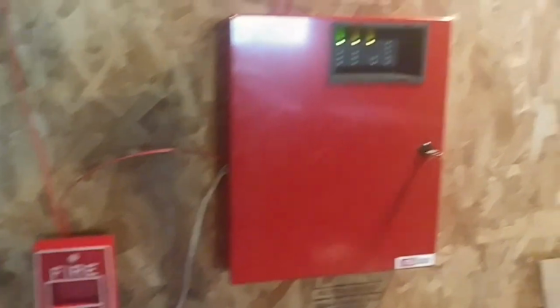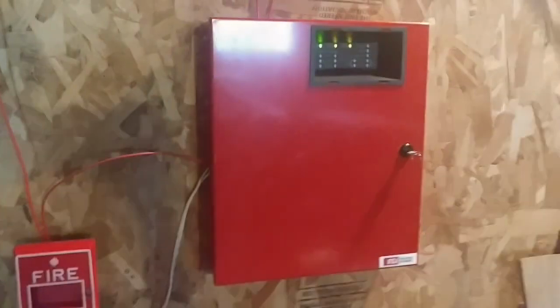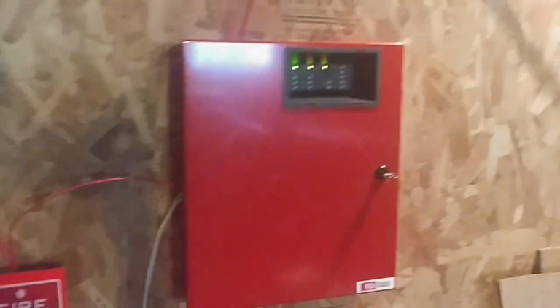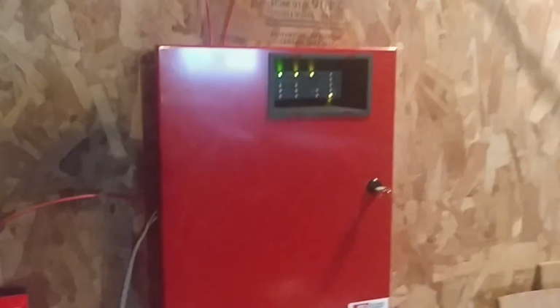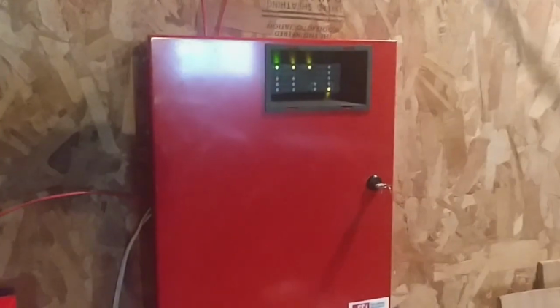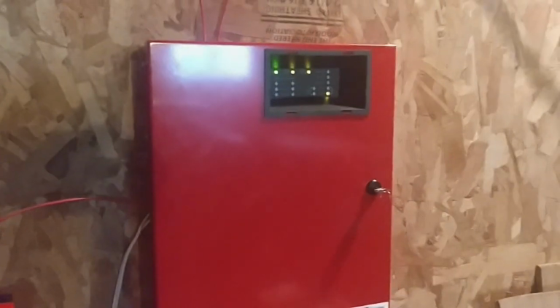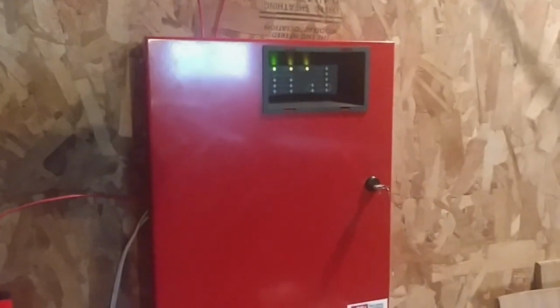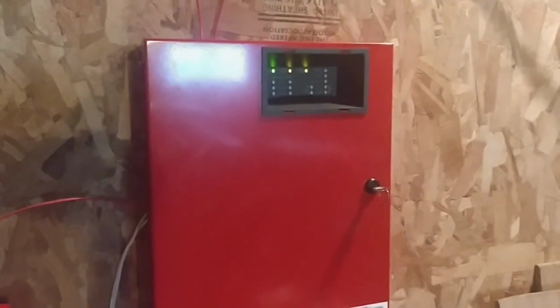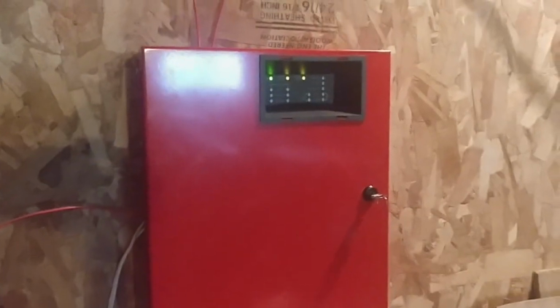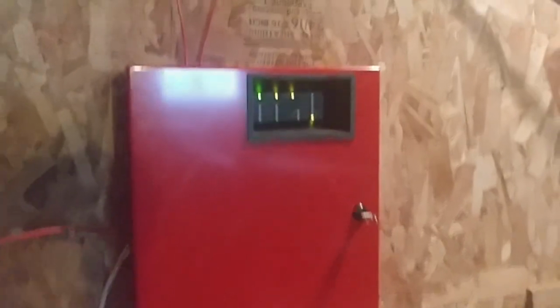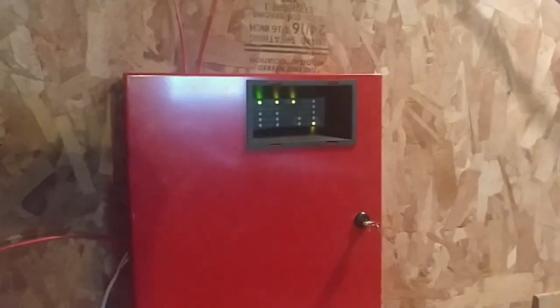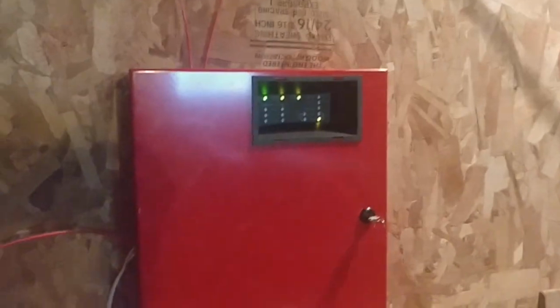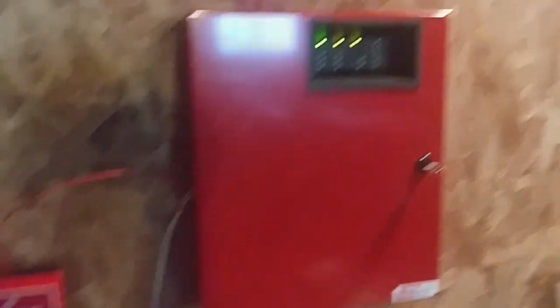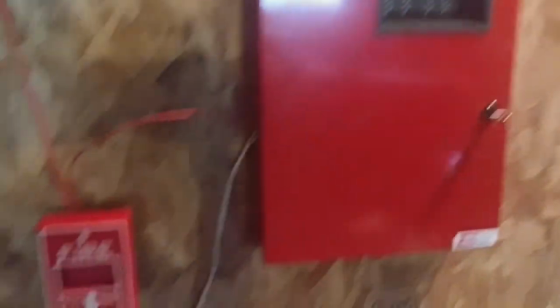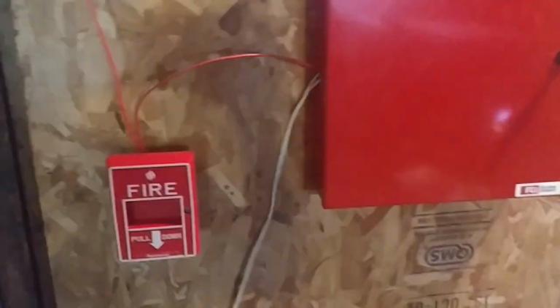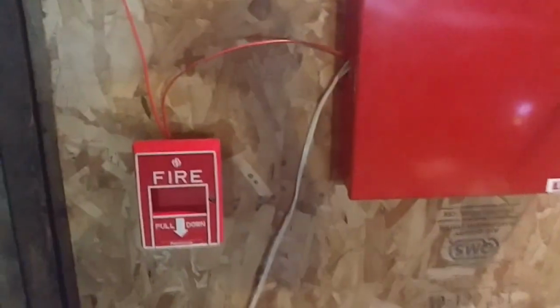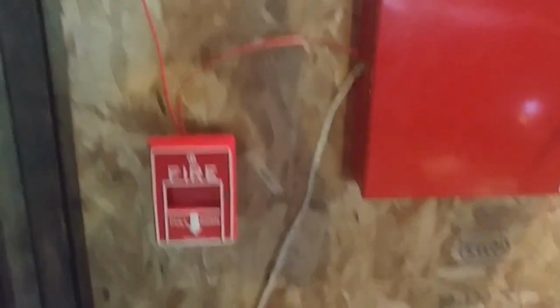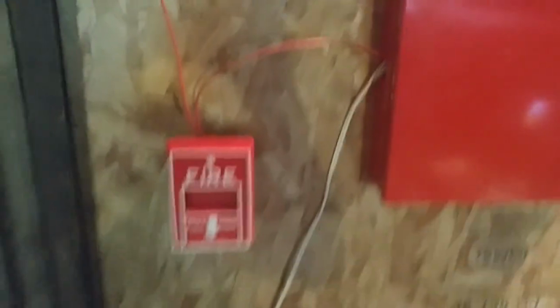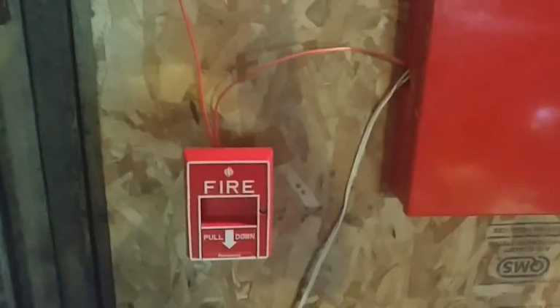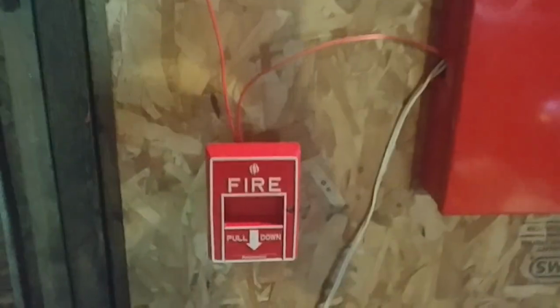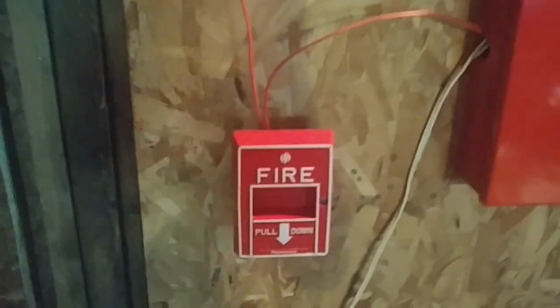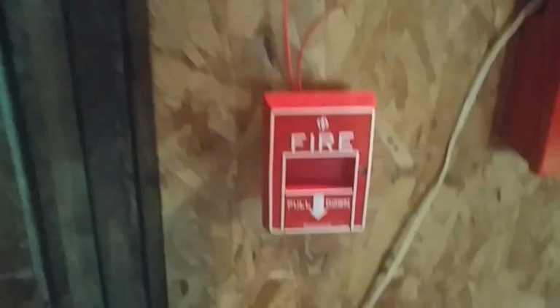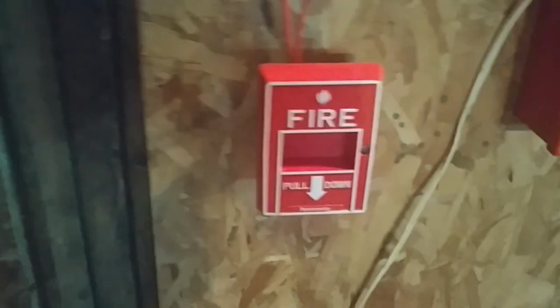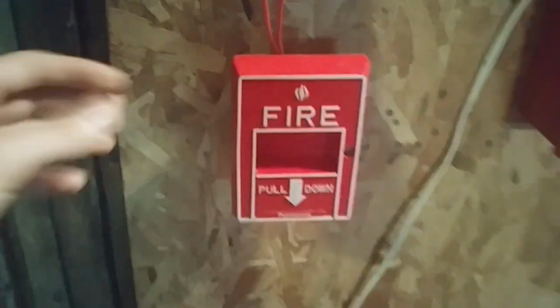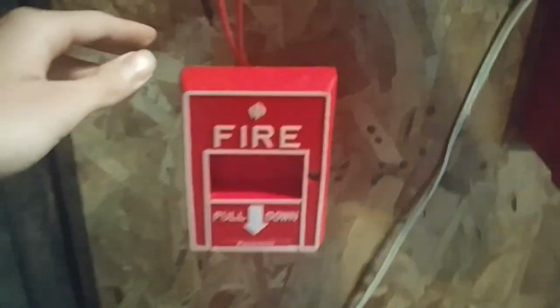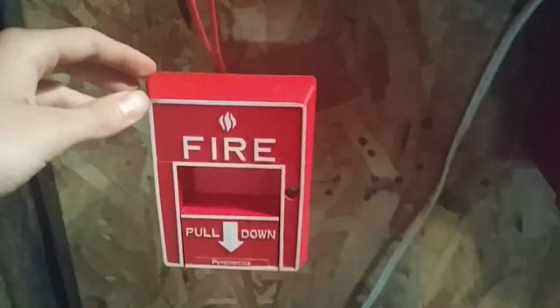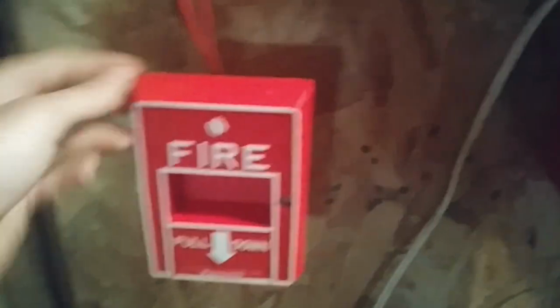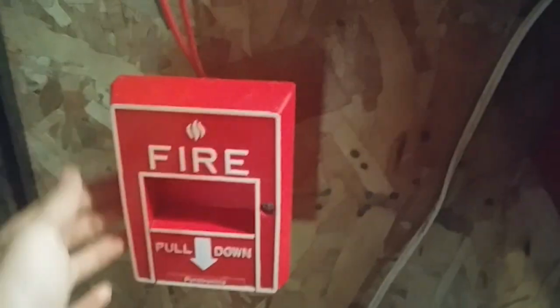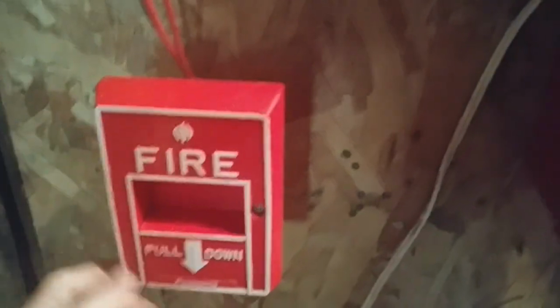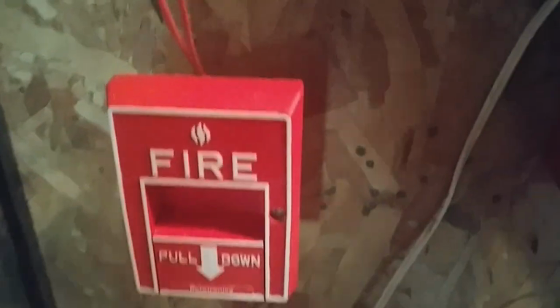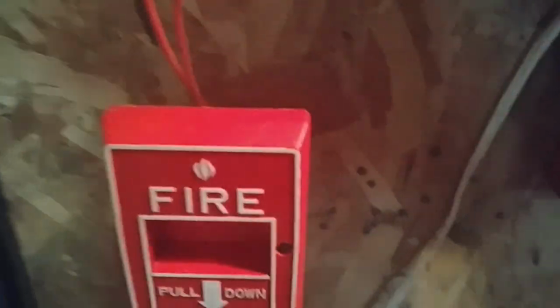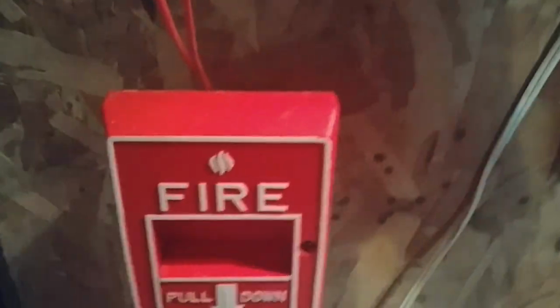Here's the panel — nothing to change, except there's a stupid actual trouble. We don't have an end-of-line resistor on it; I can't get rid of it for some reason. I'll figure it out later.